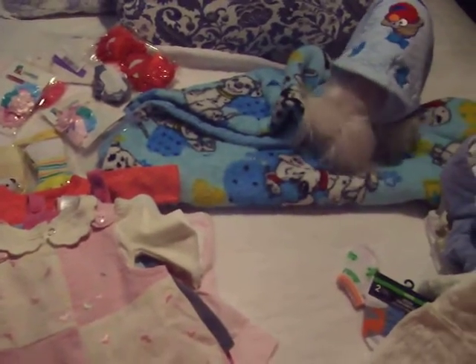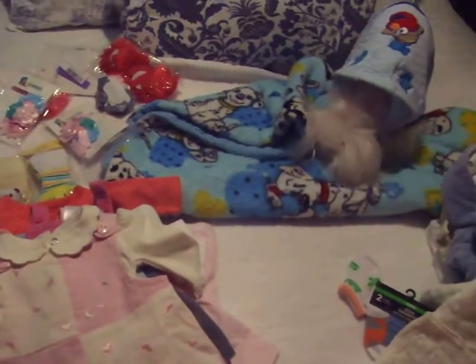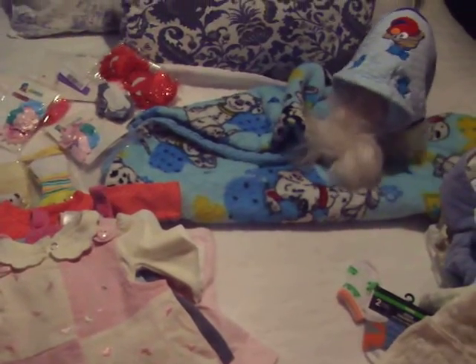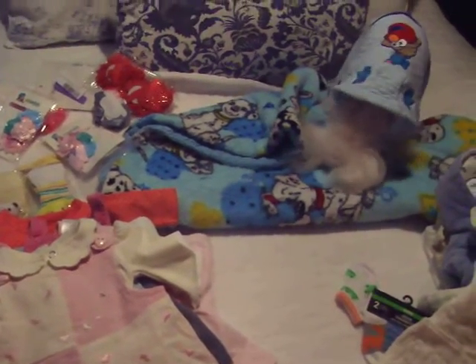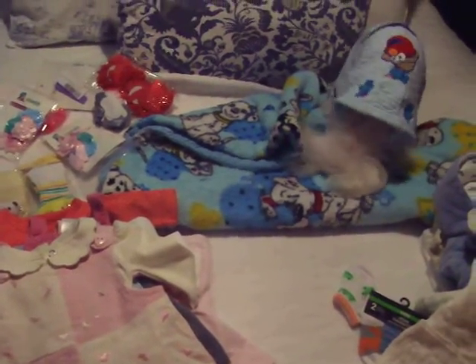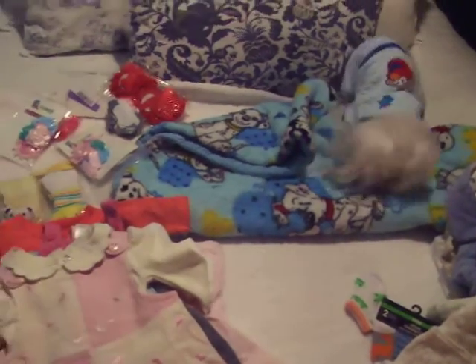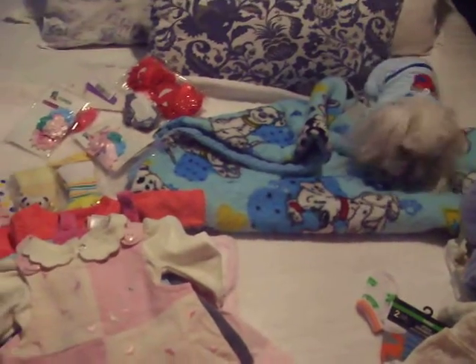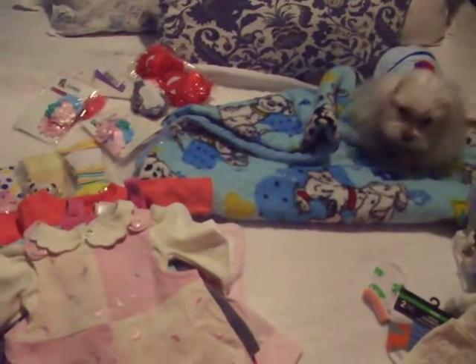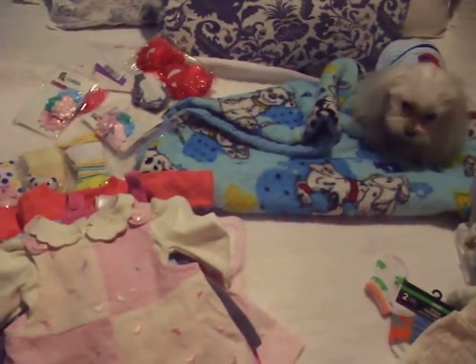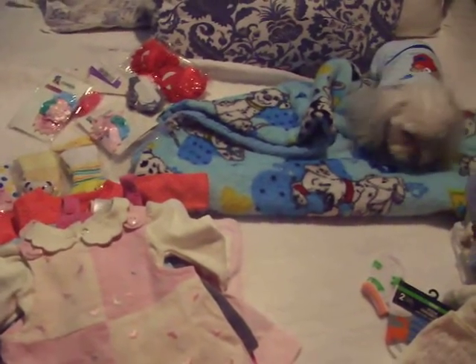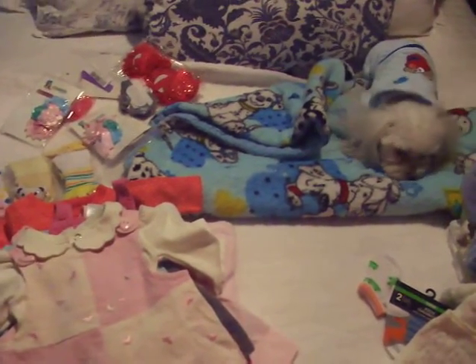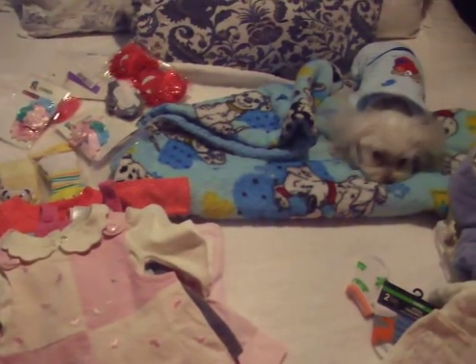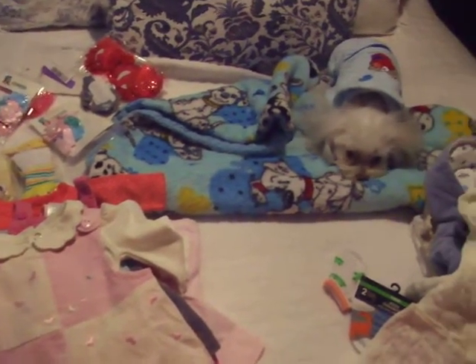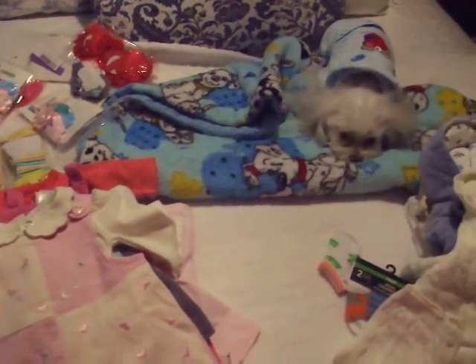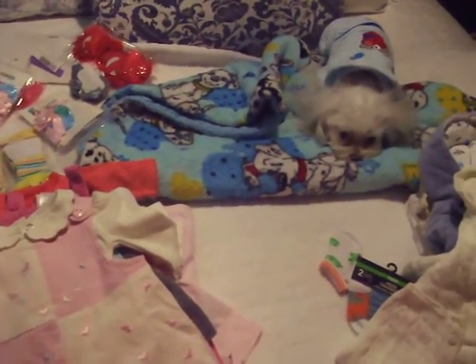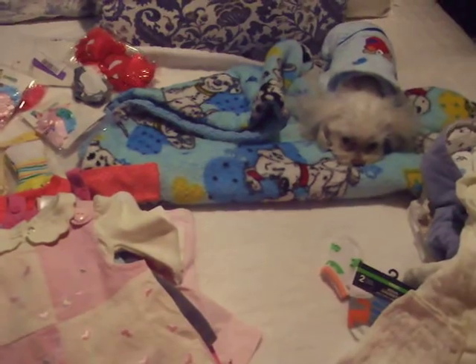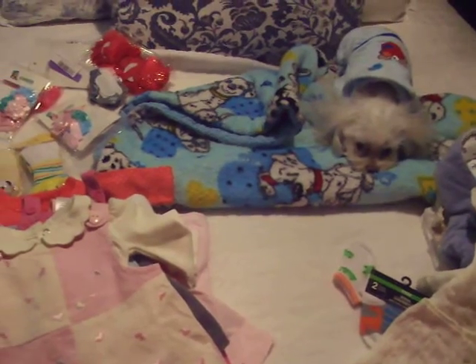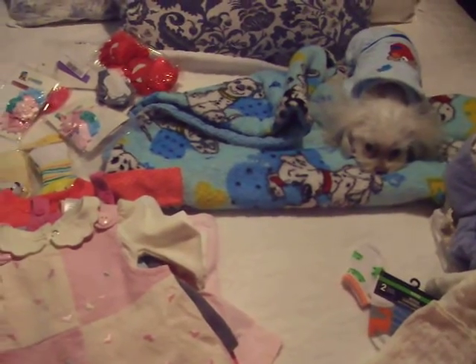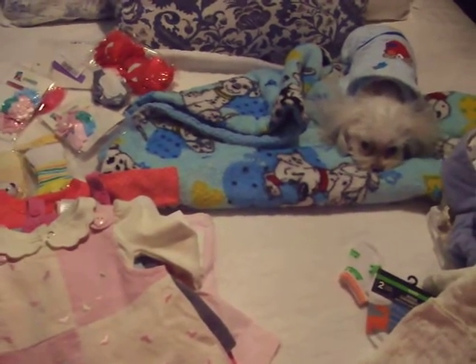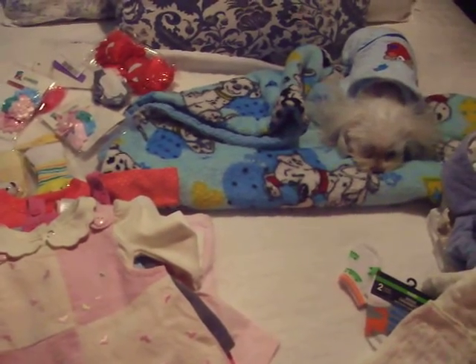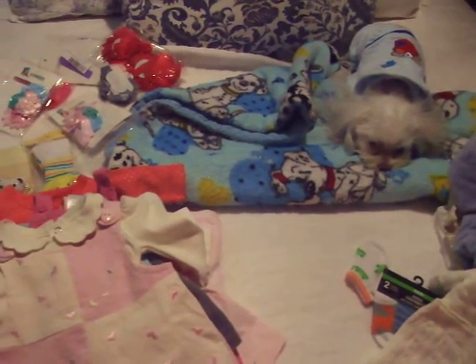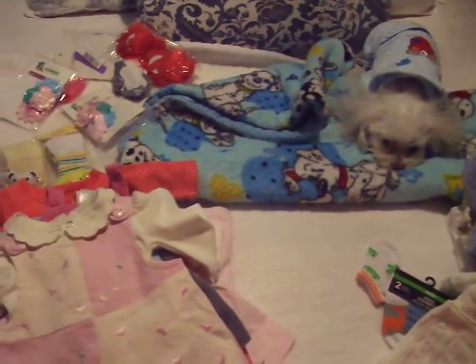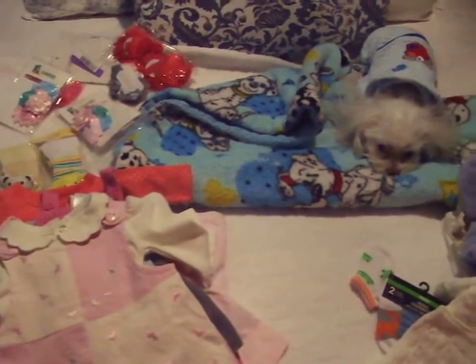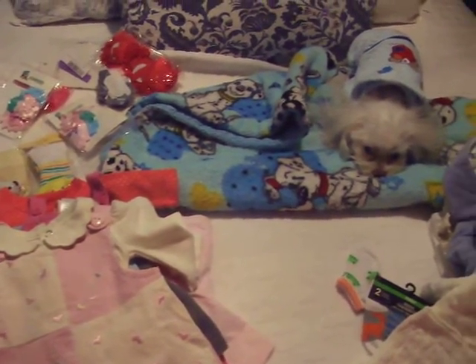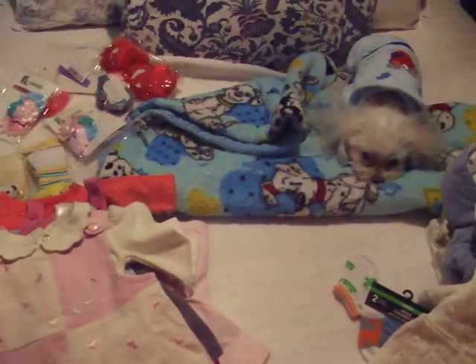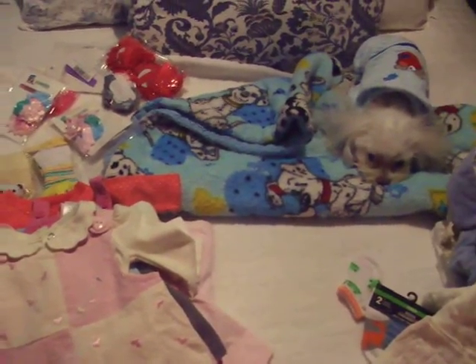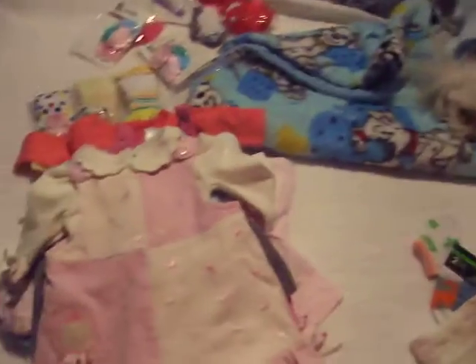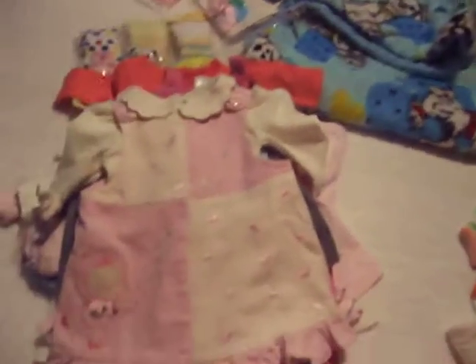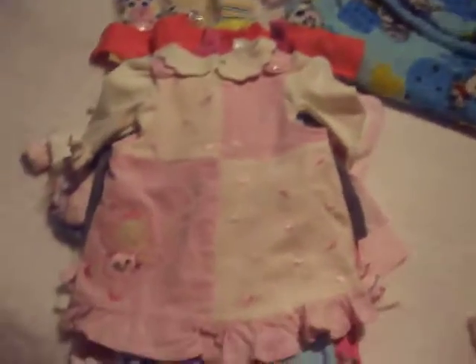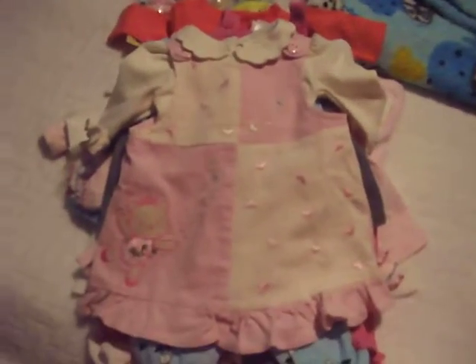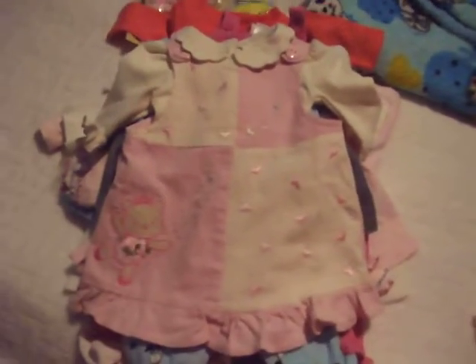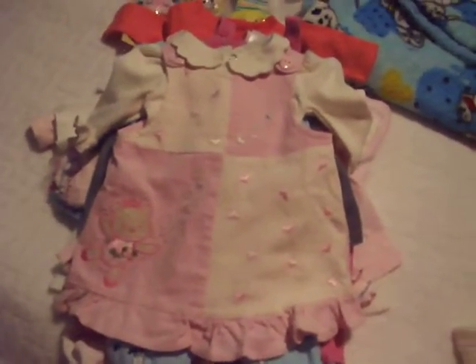Charlie, what are you doing, baby? Are you digging again? You're so cute, you're such a good boy.